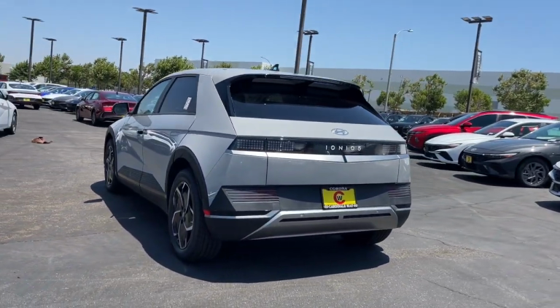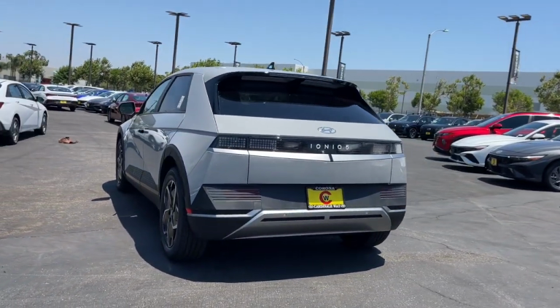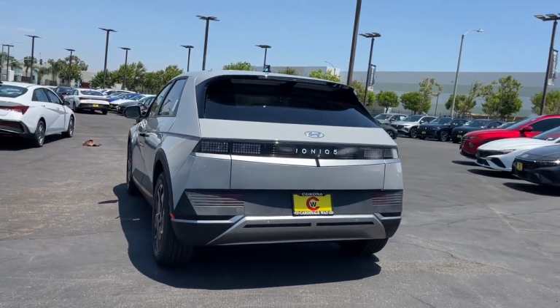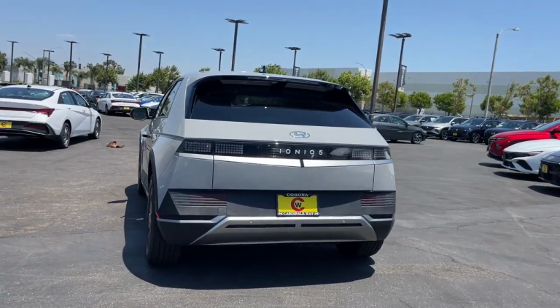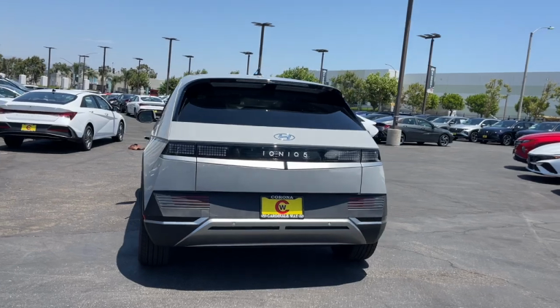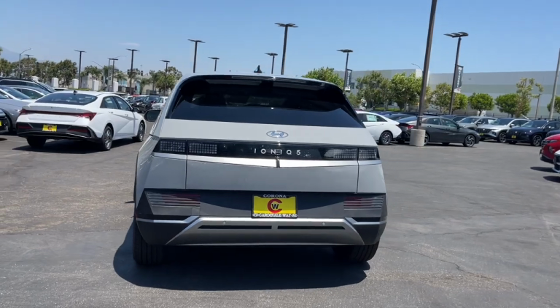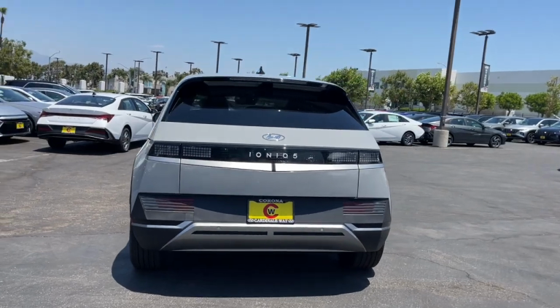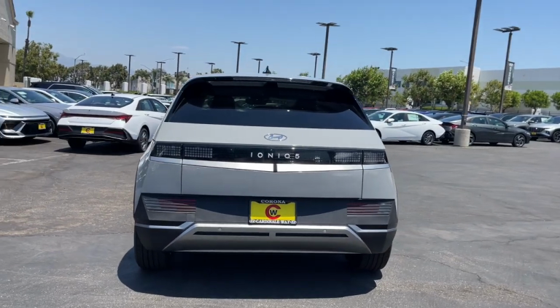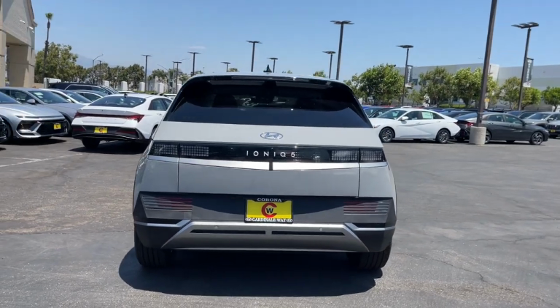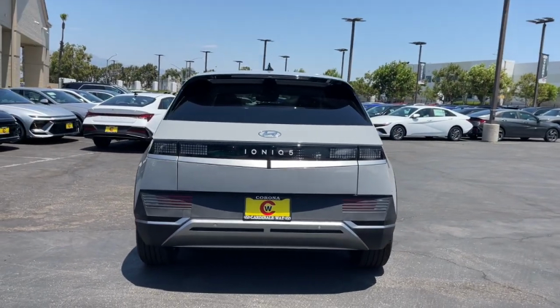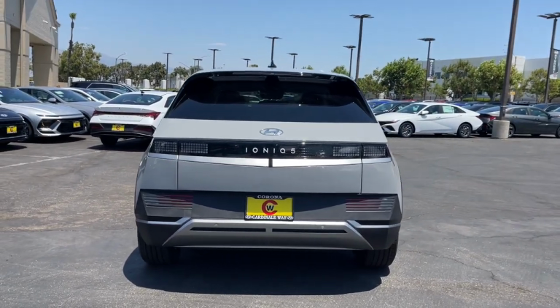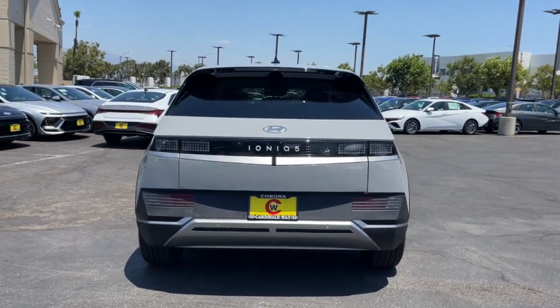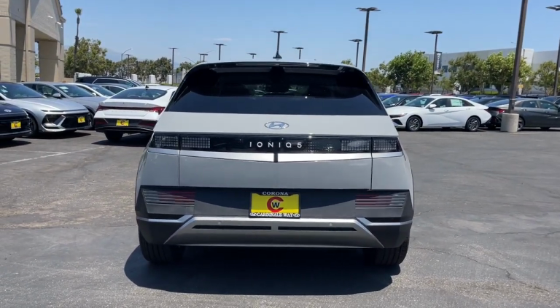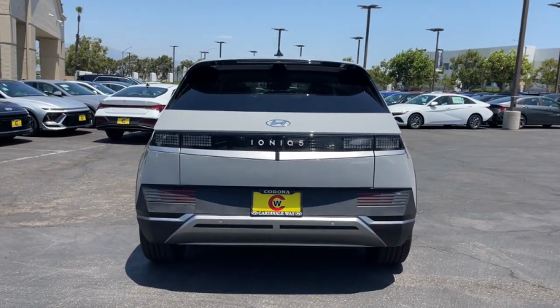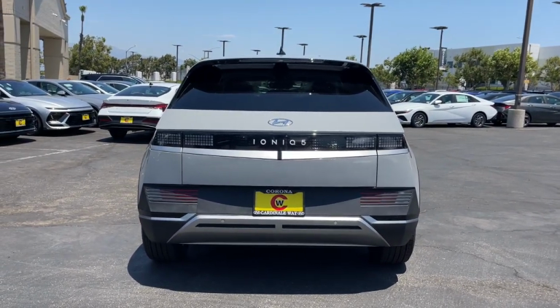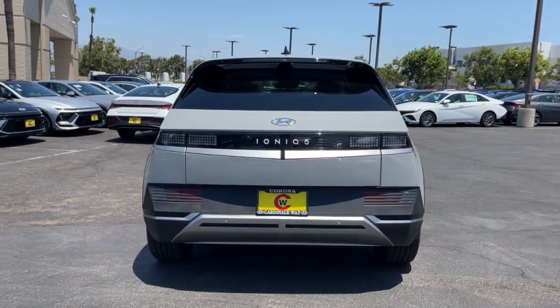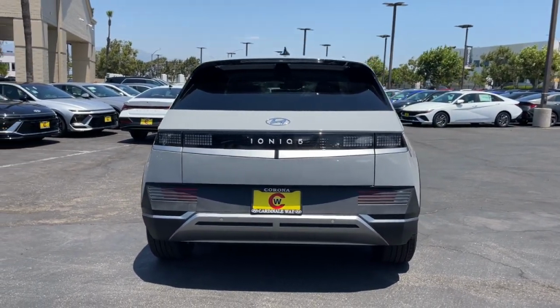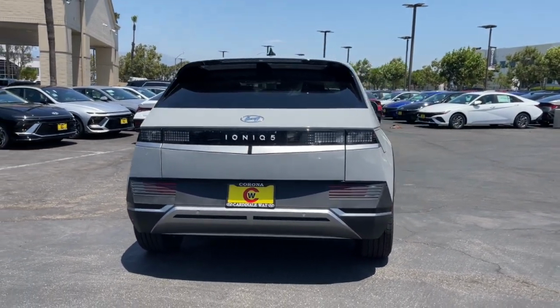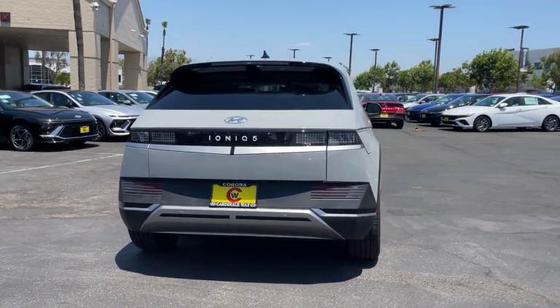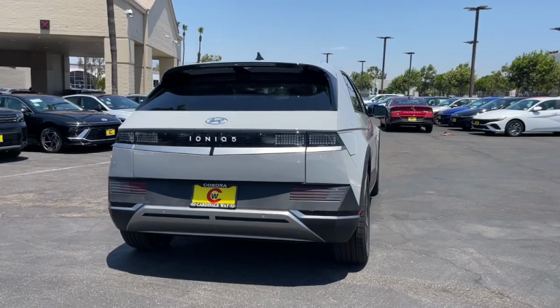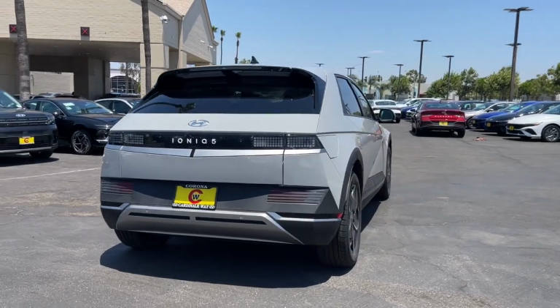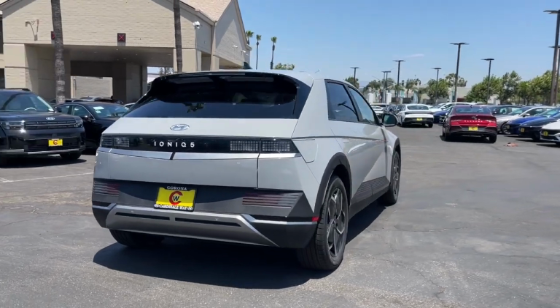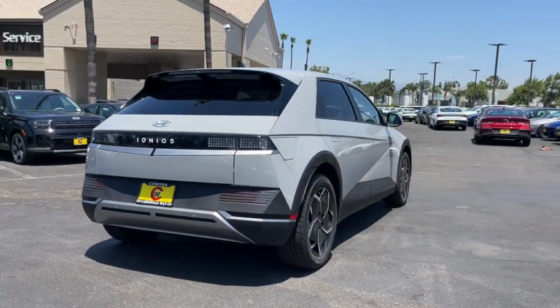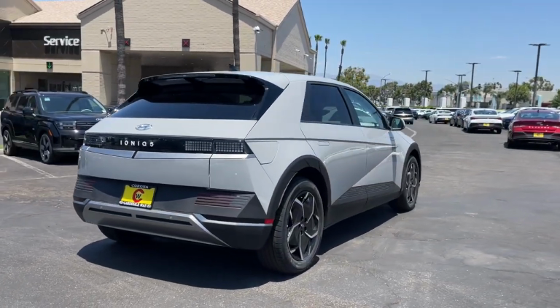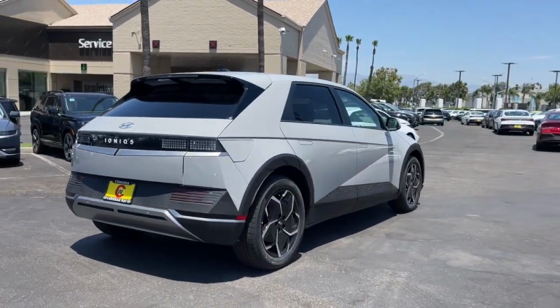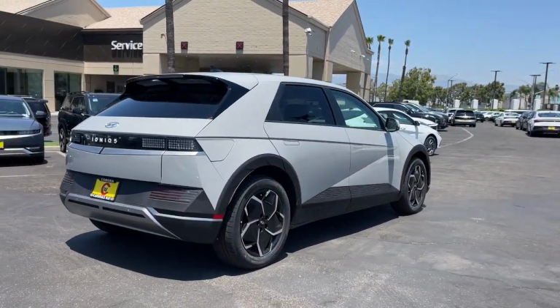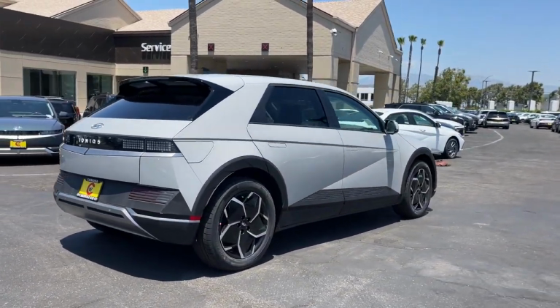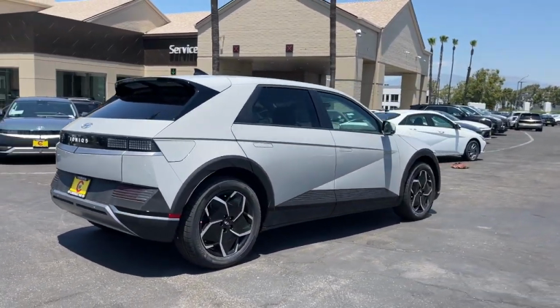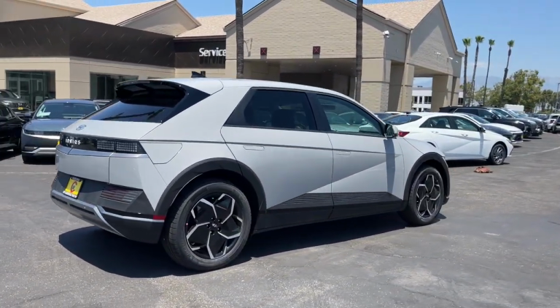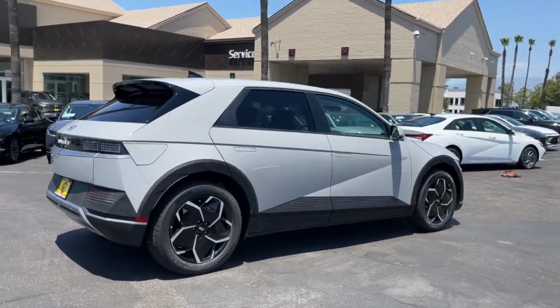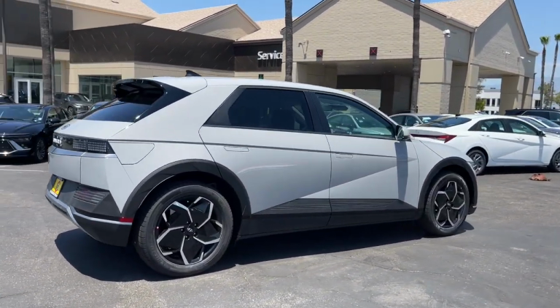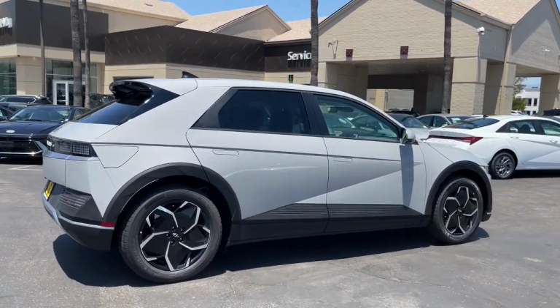Proximity key entry, heated driver's seat, alarm, rear reading lamps, trip computer, engine immobilizer, front reading lamps, rear defrost, brake assist.